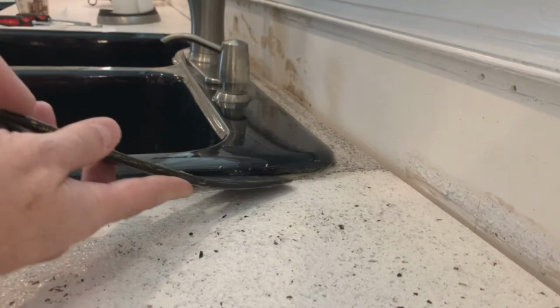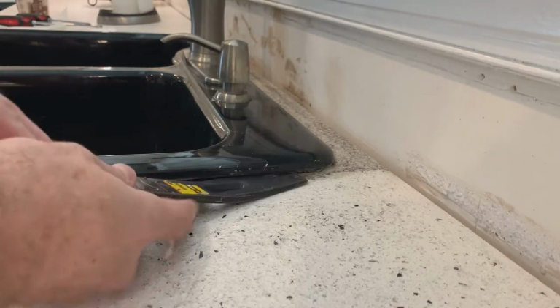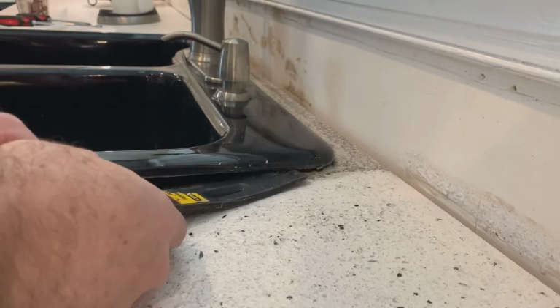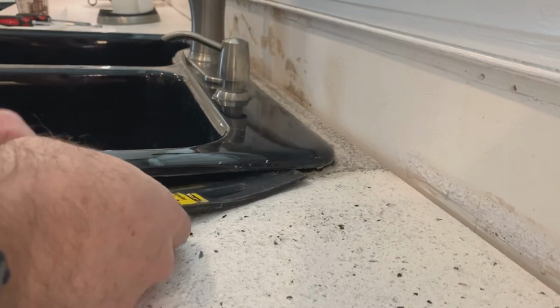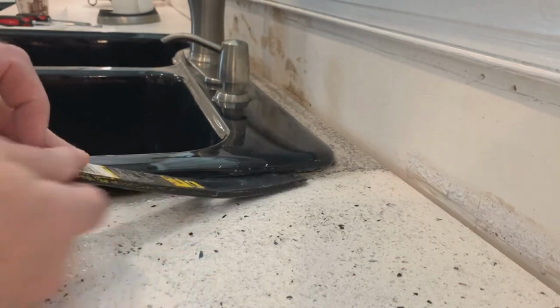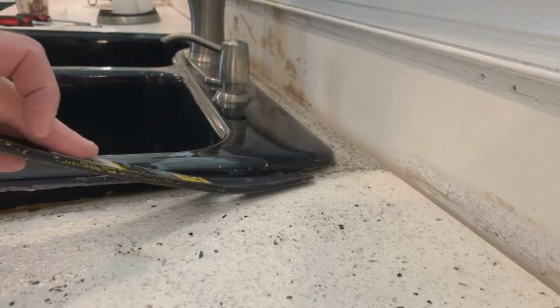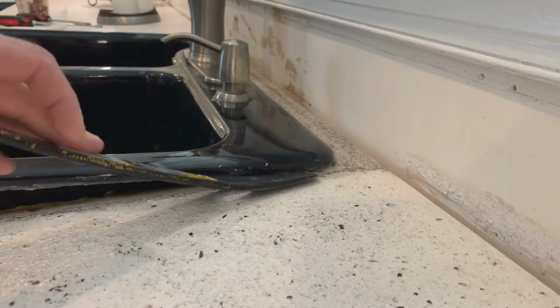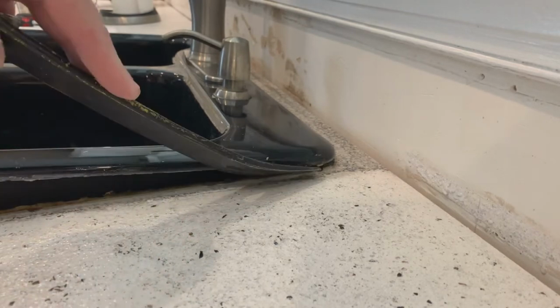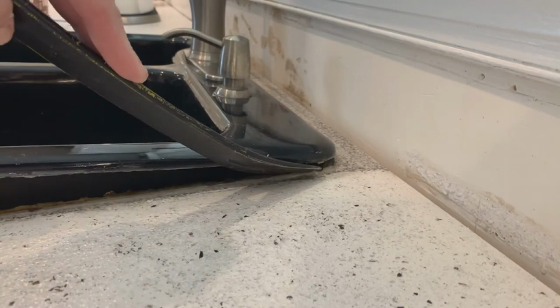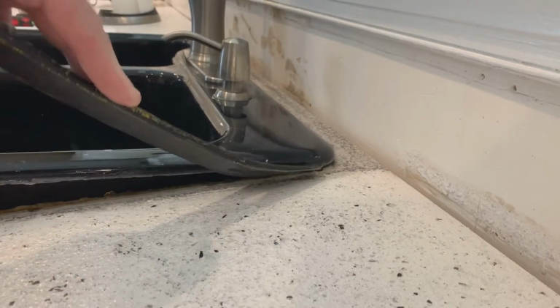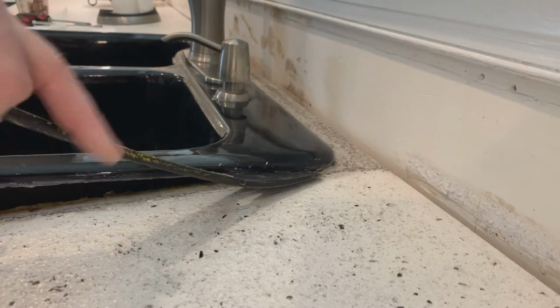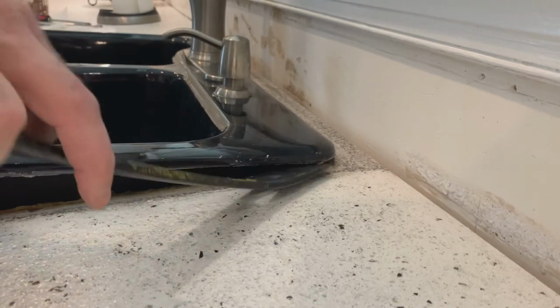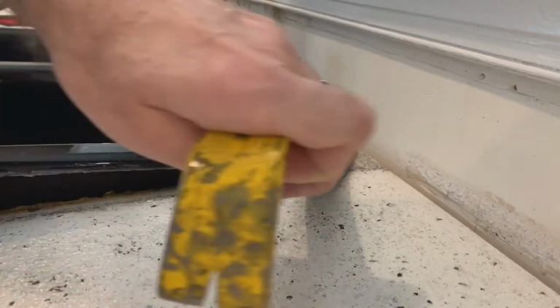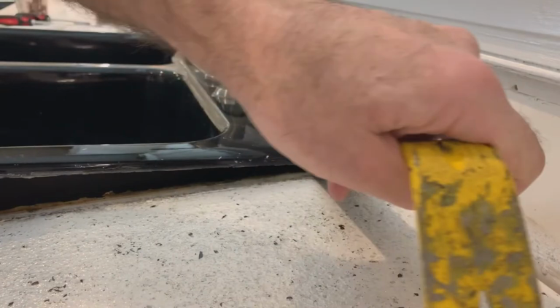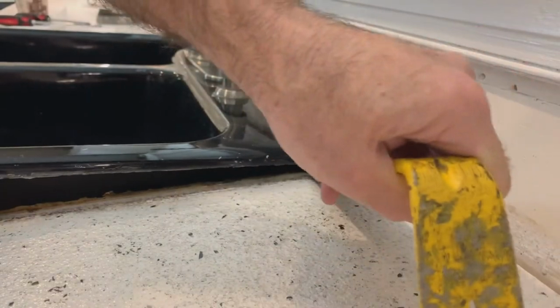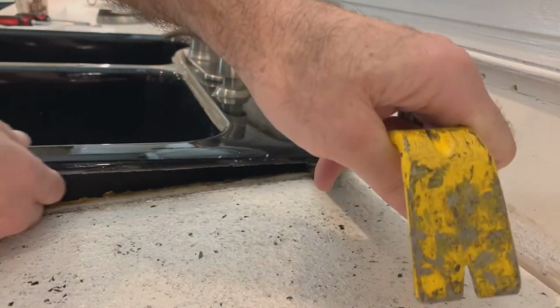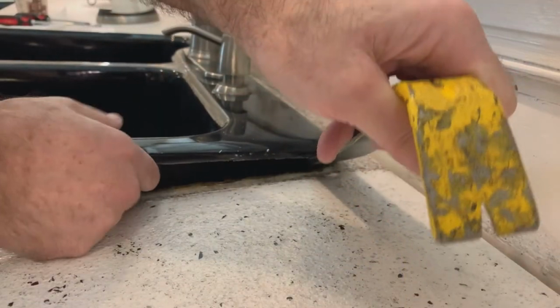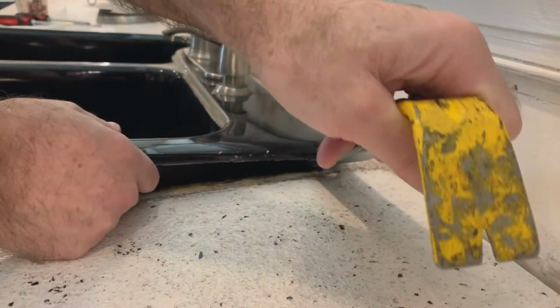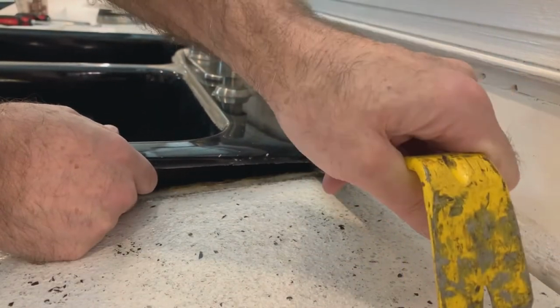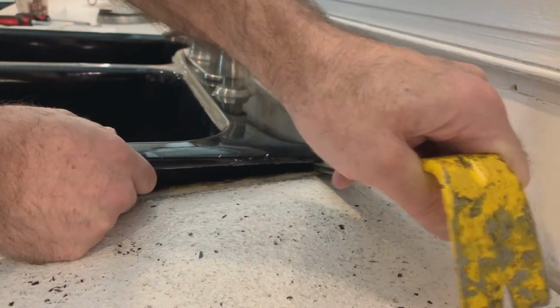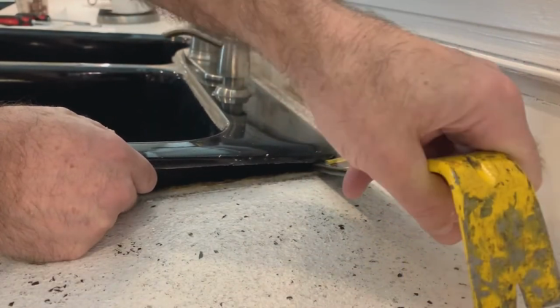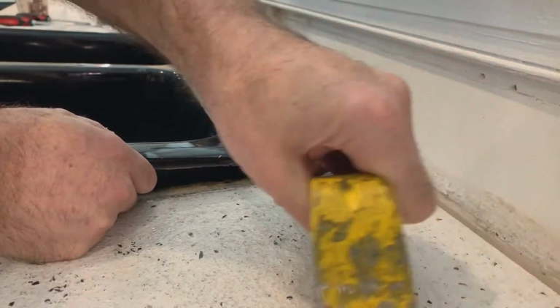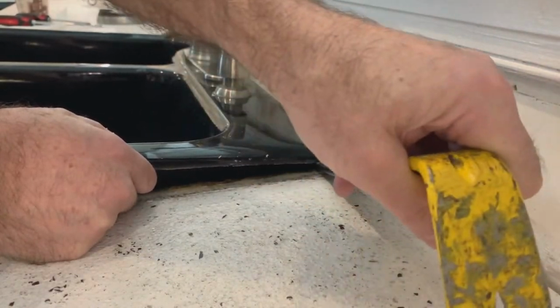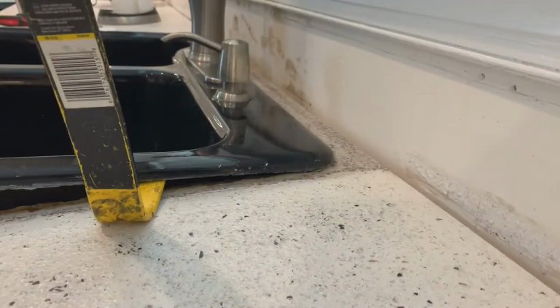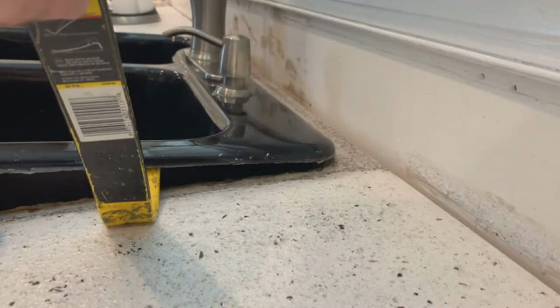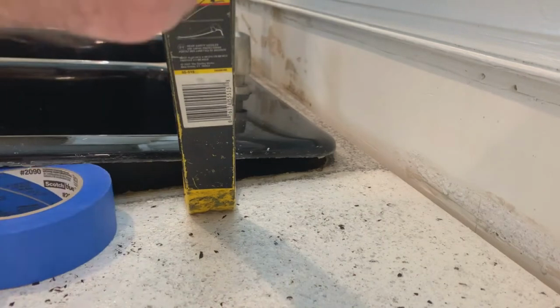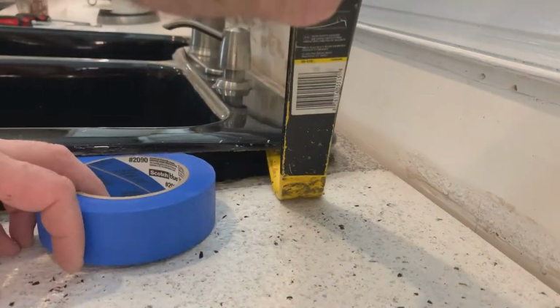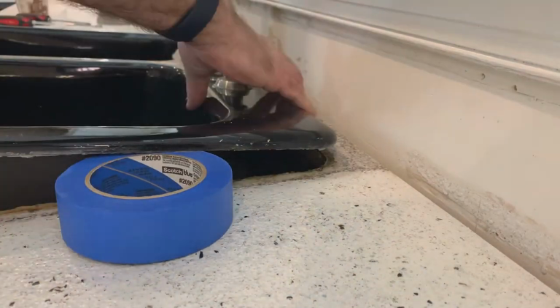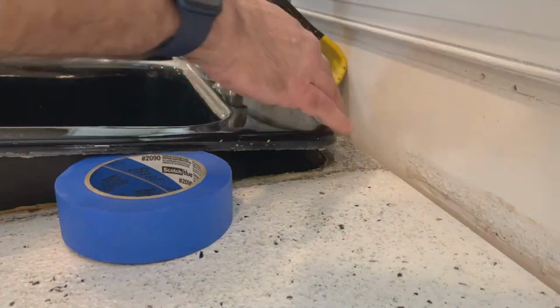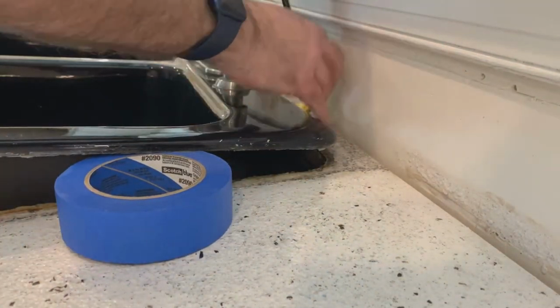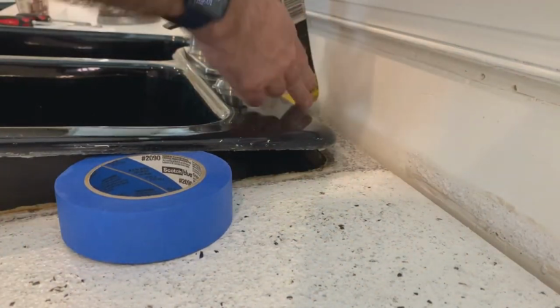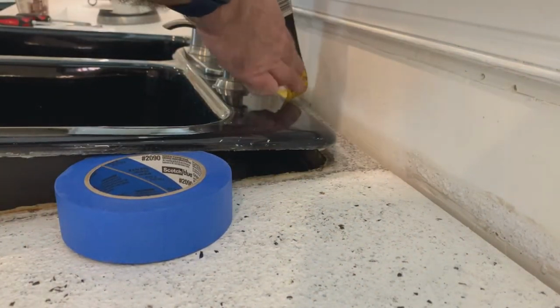Now that everything was disconnected, it was time to slowly start working around the edge of the sink to make sure that it was carefully separated from the countertops. I was going to be refinishing these countertops and you can see the unfinished area surrounding the sink.